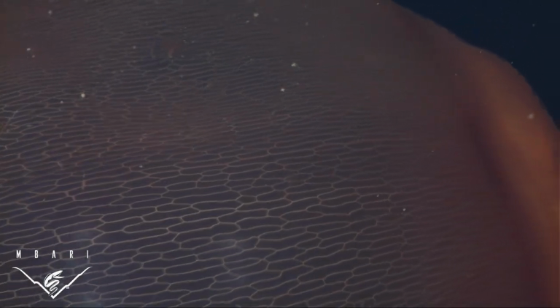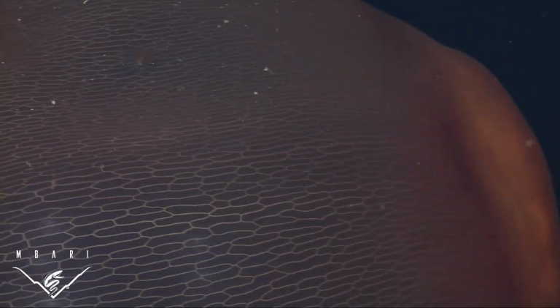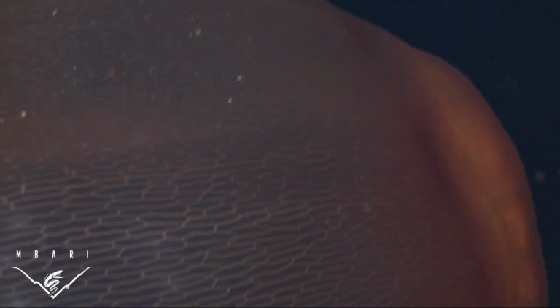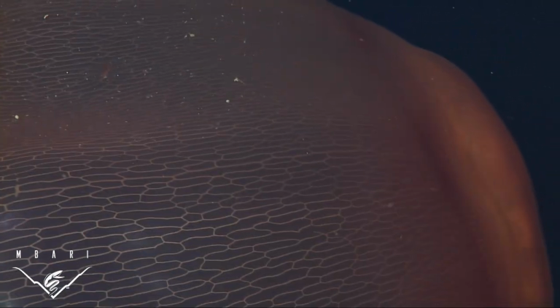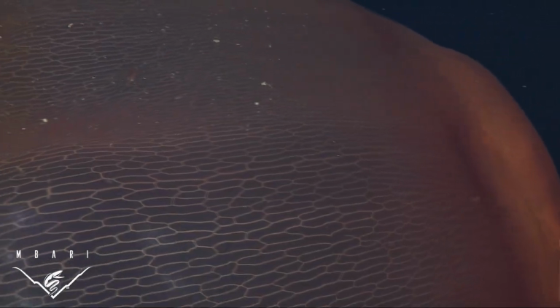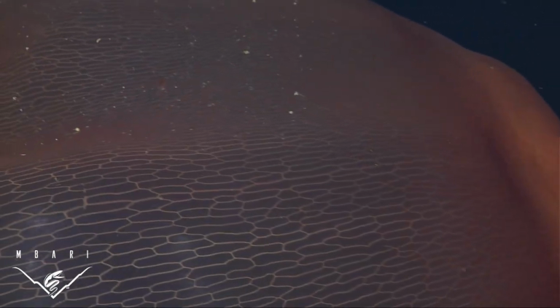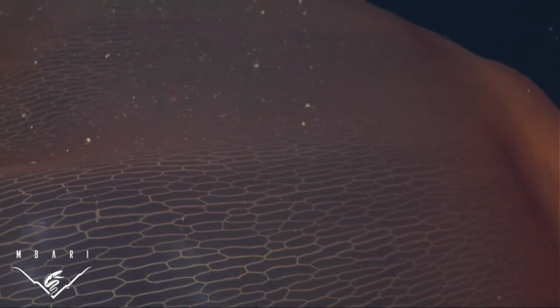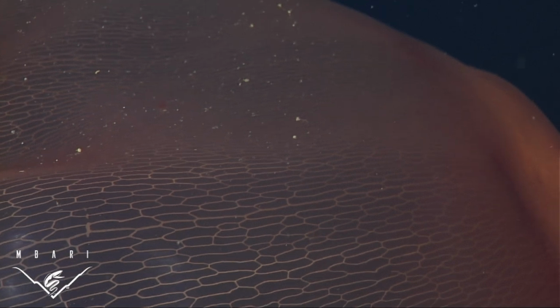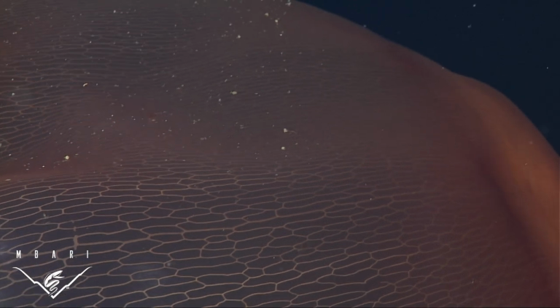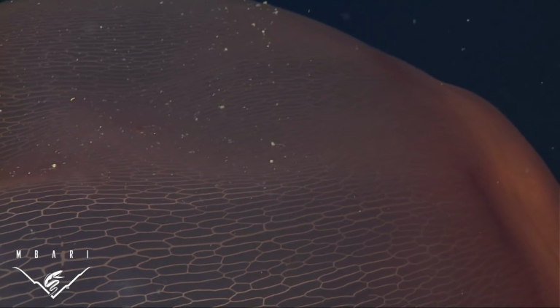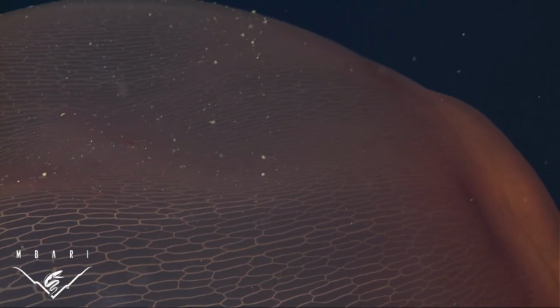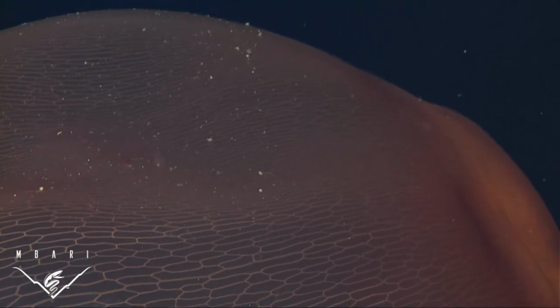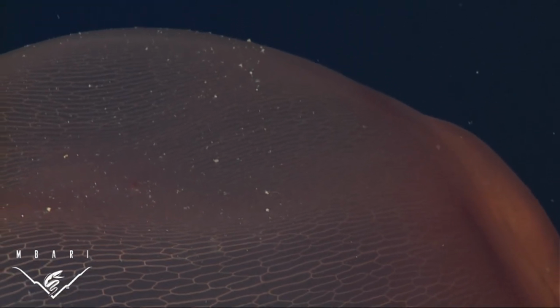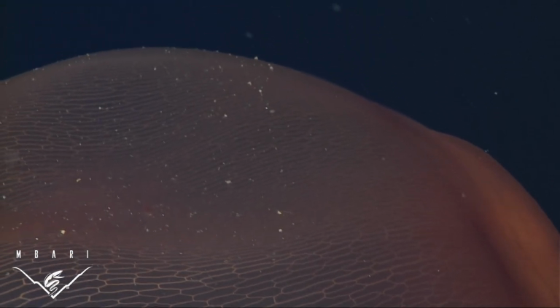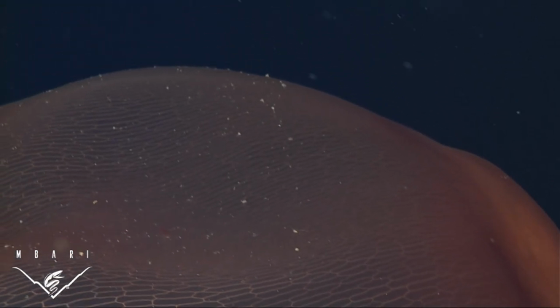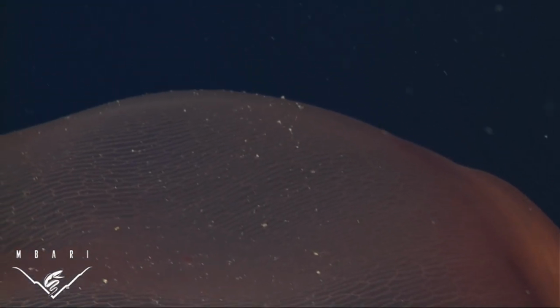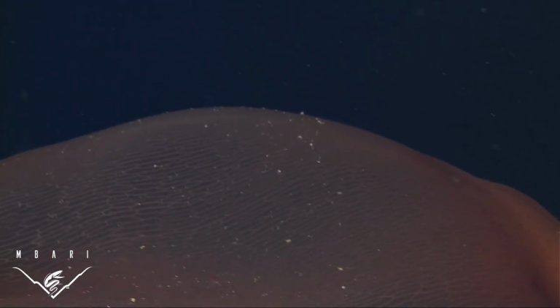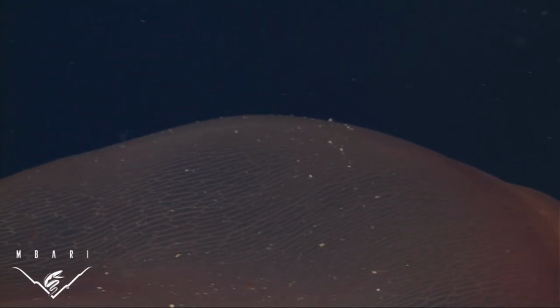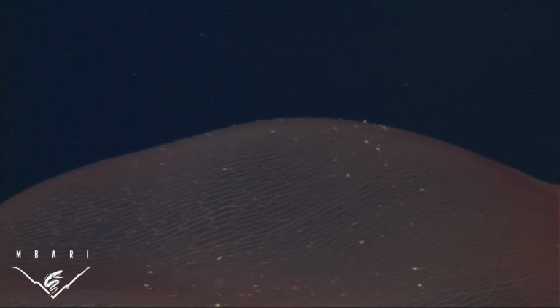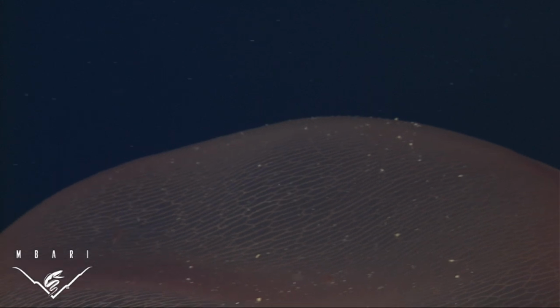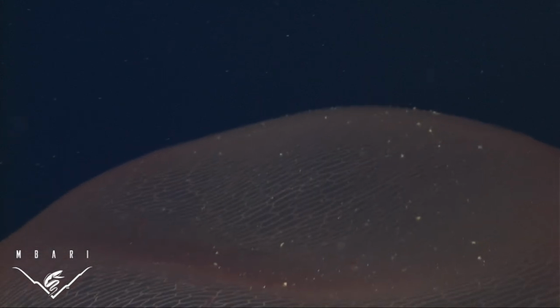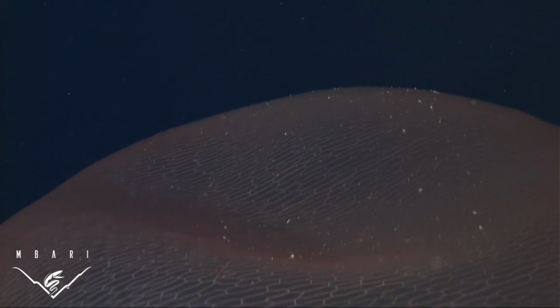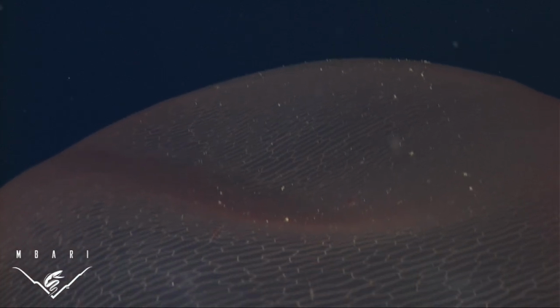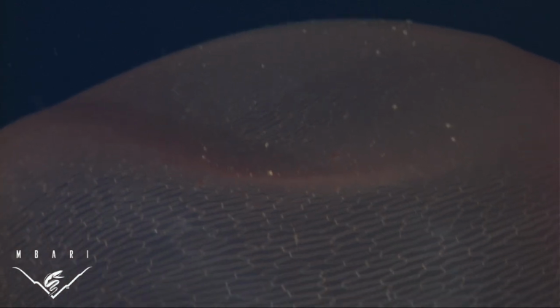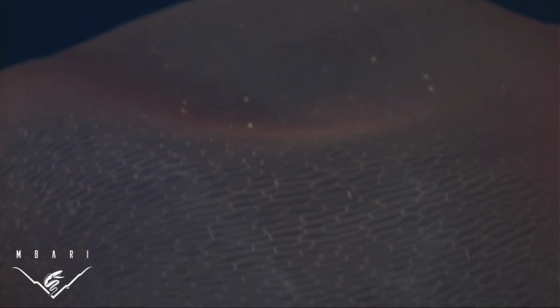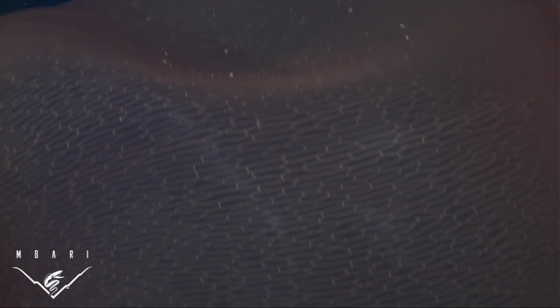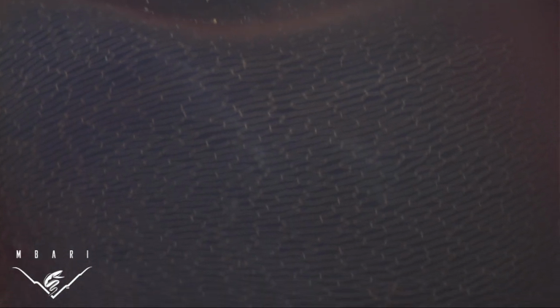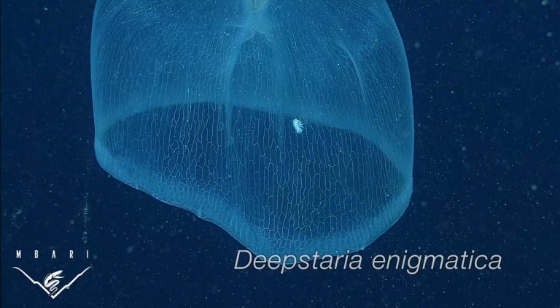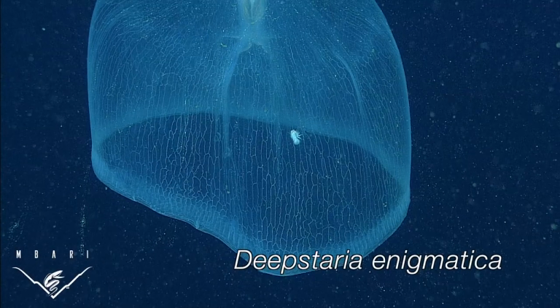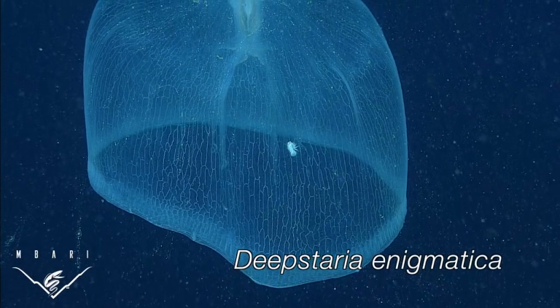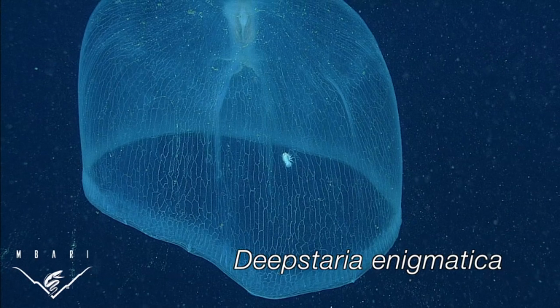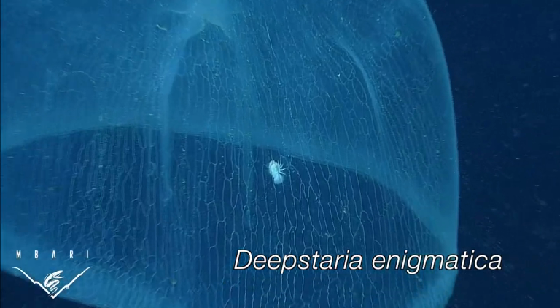By achieving a large size, the medusa maximizes its ability to entrap prey, and using a branching digestive system lets it distribute nutrients and energy through and across masses of jelly.